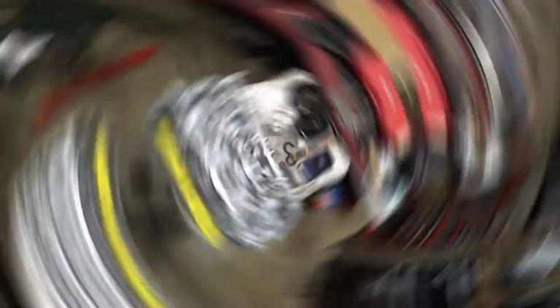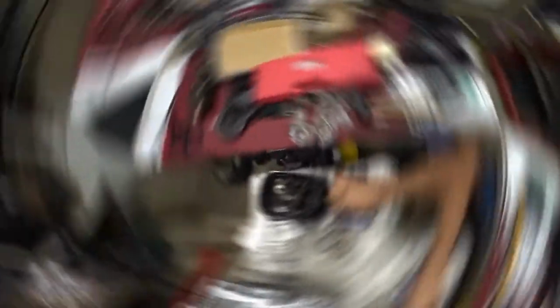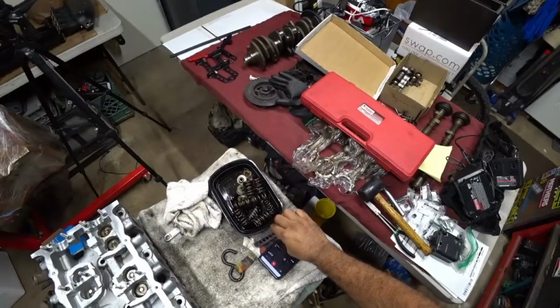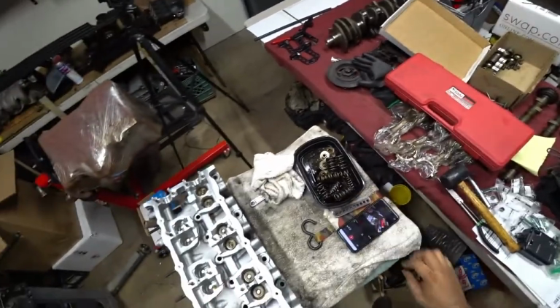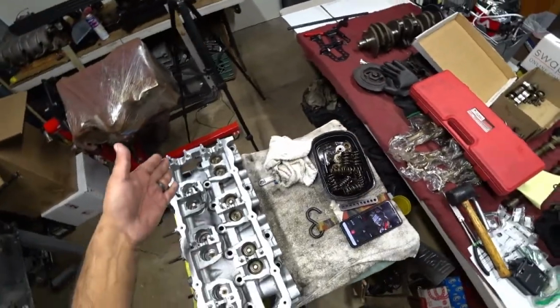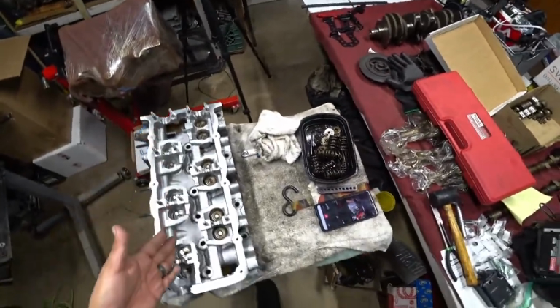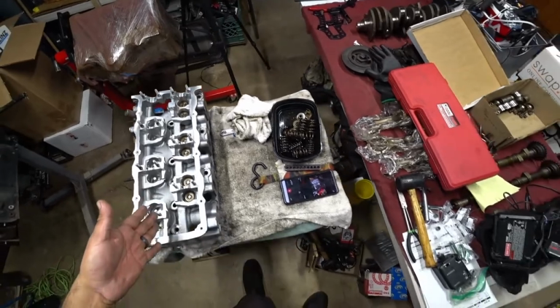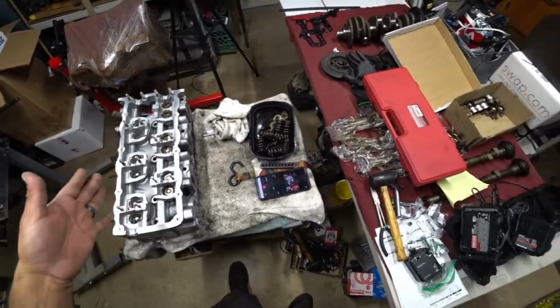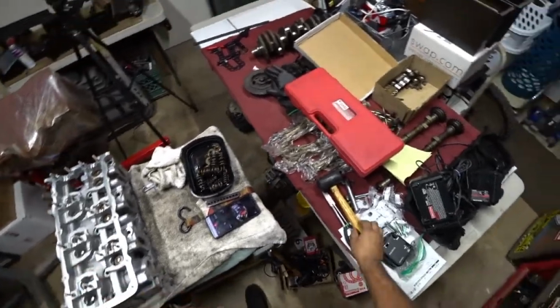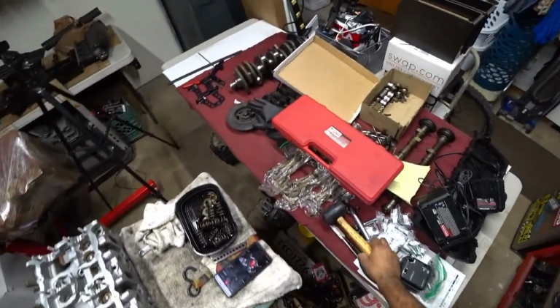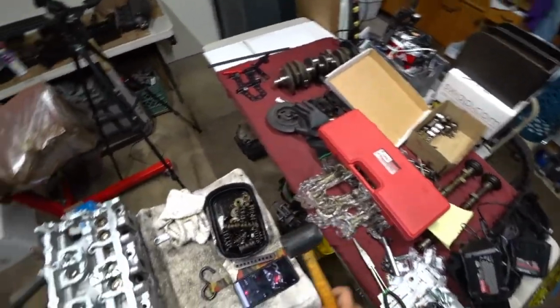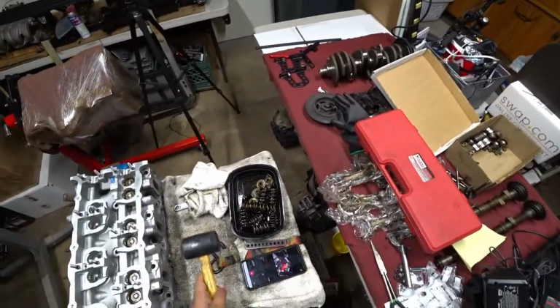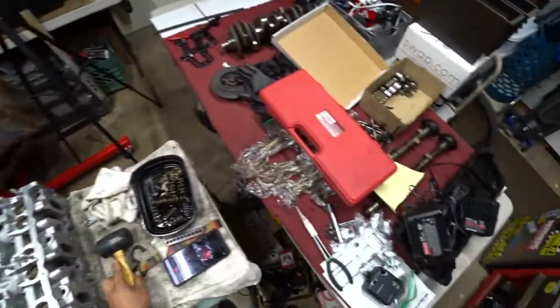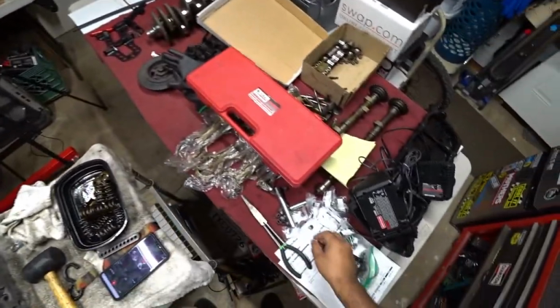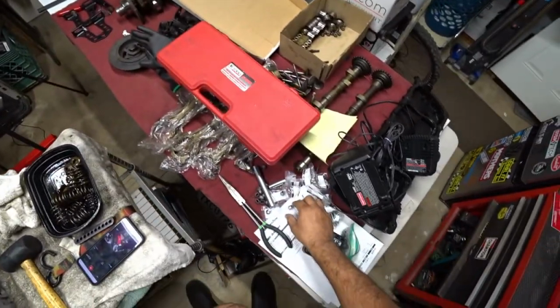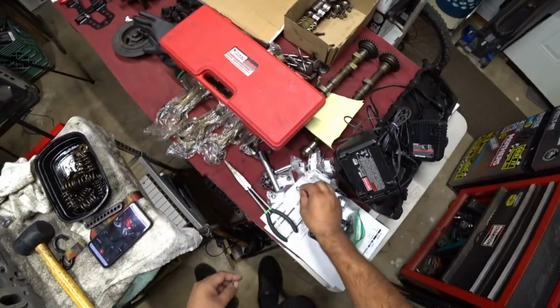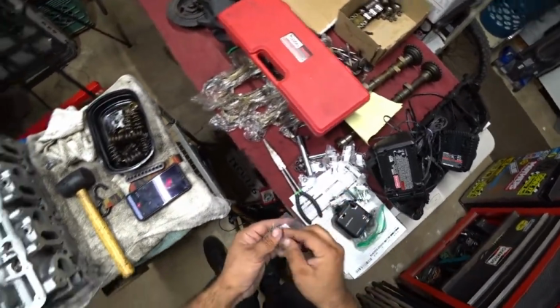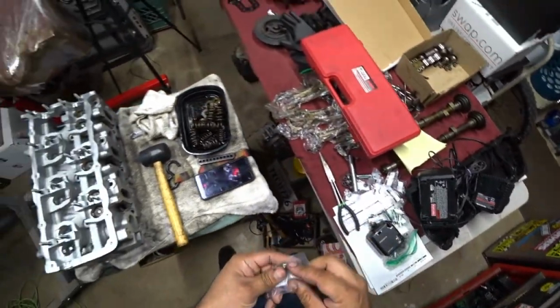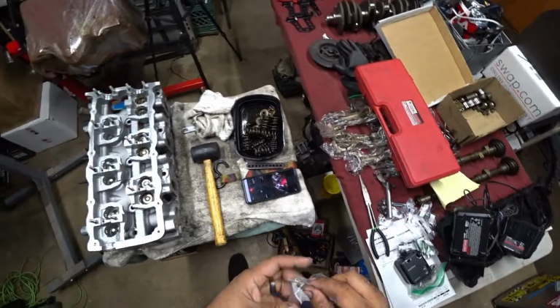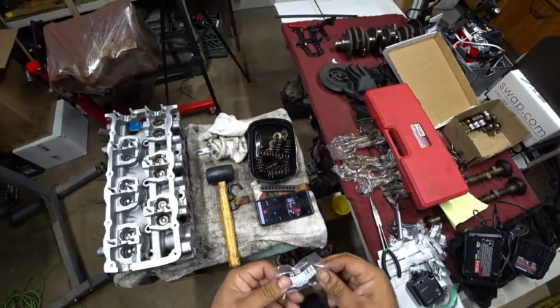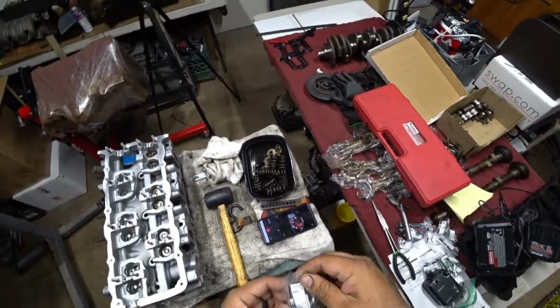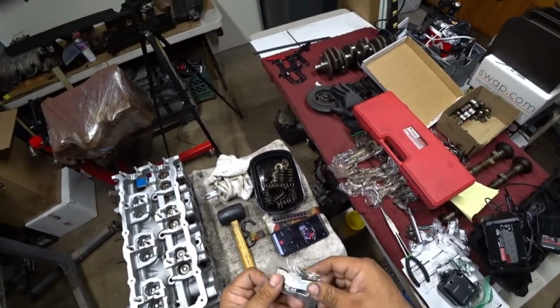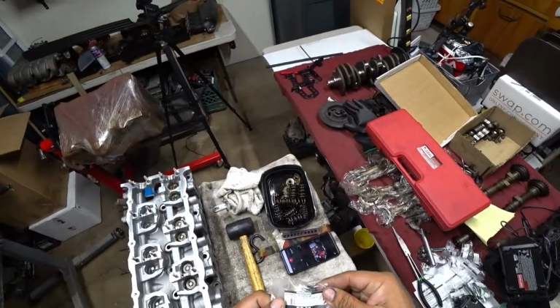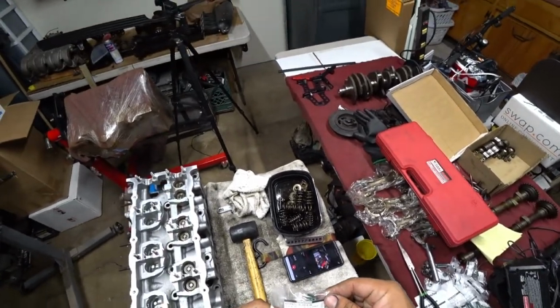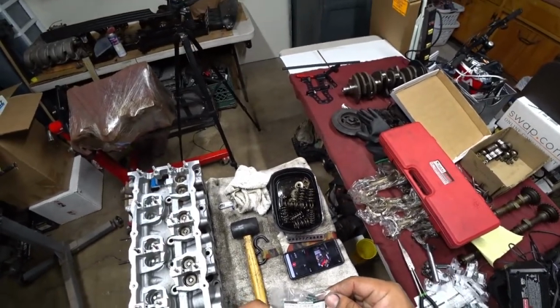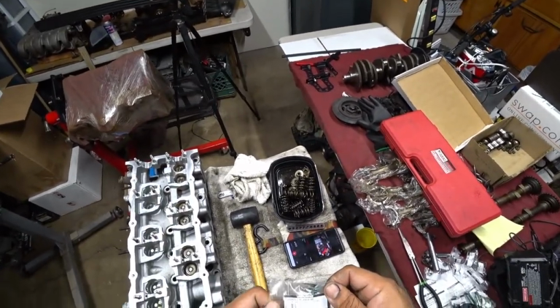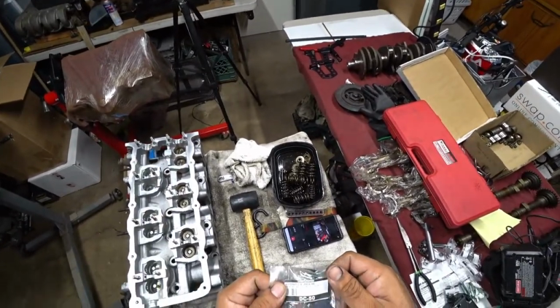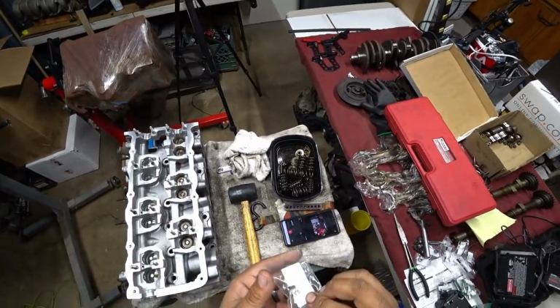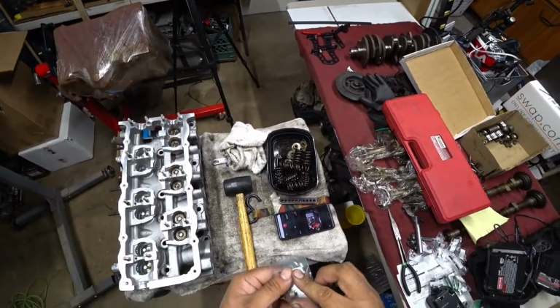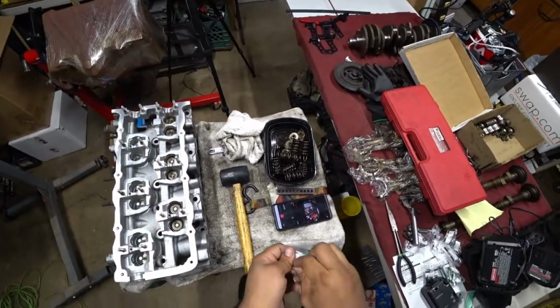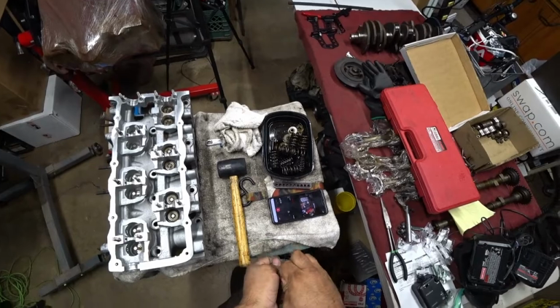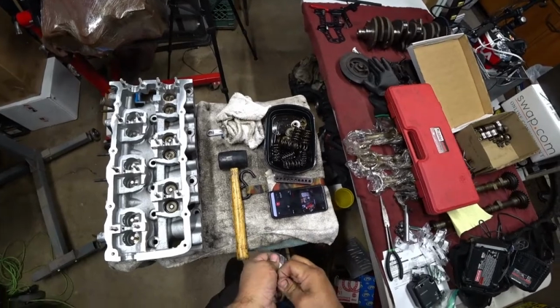Now that we got the valves all set, we're going to start doing our stem seals. We have six of these brand new stem seals, part number DC-50 from Eurotuning, where we ordered everything from.